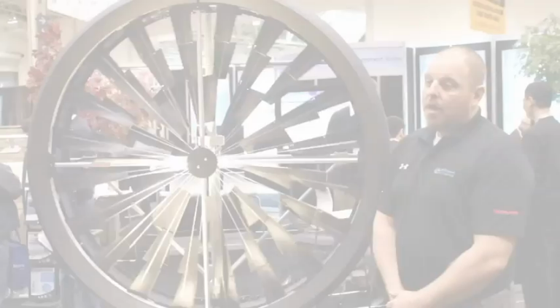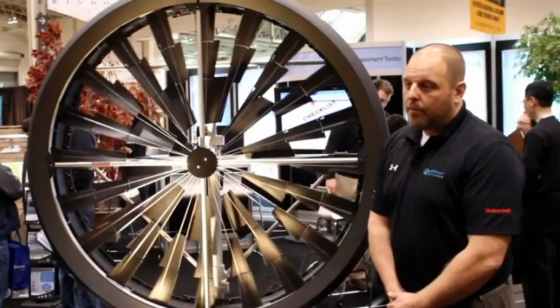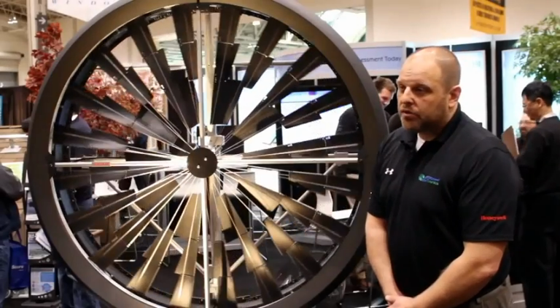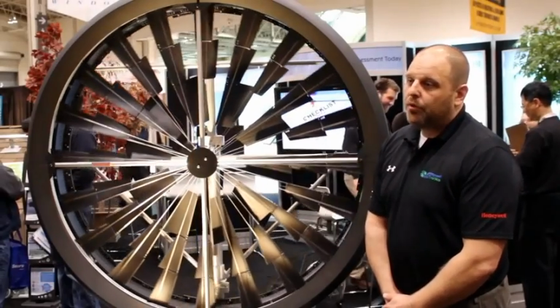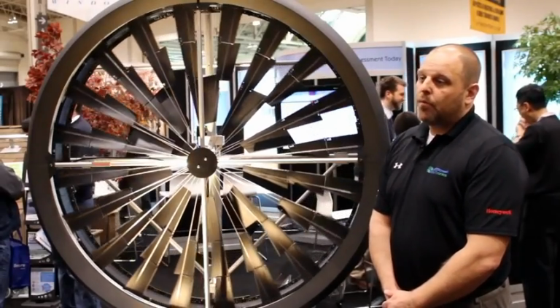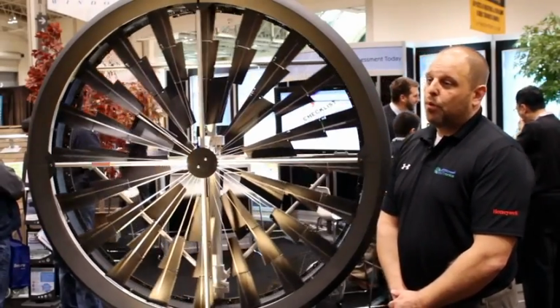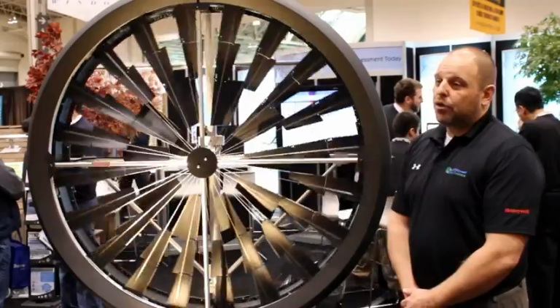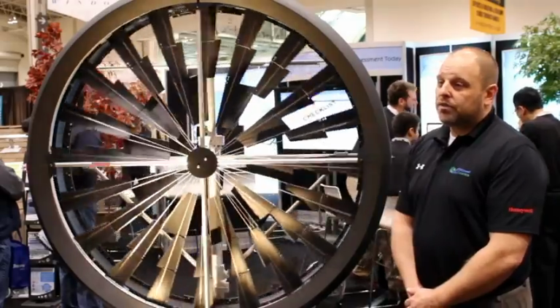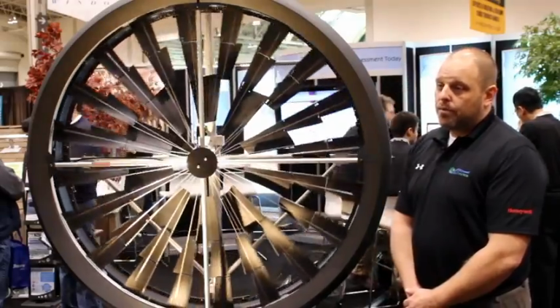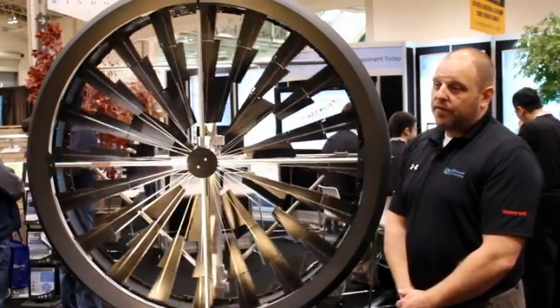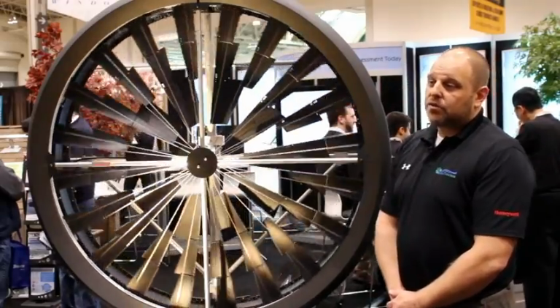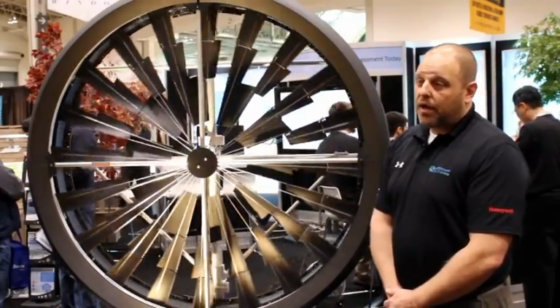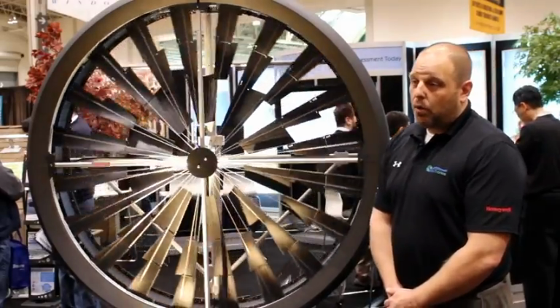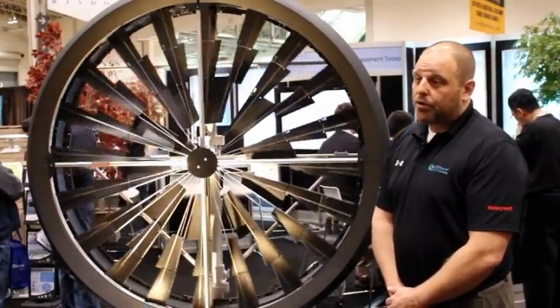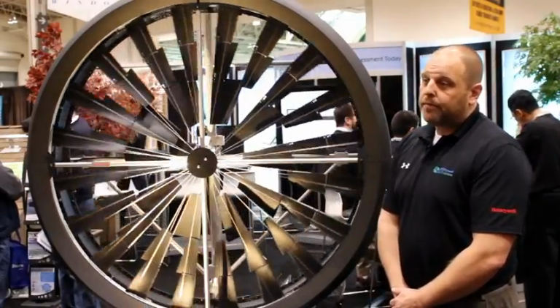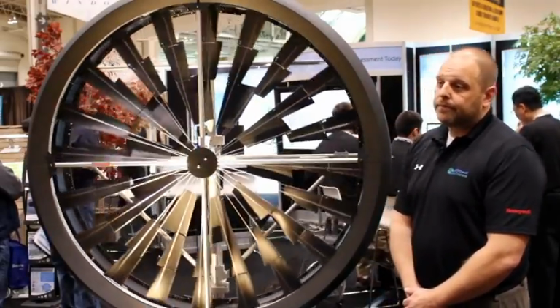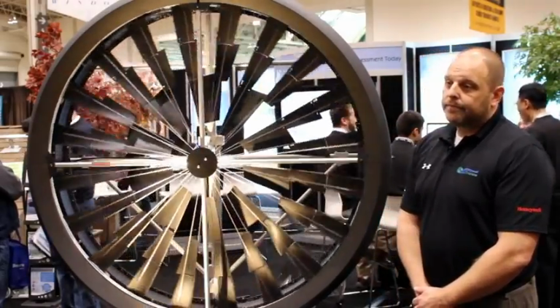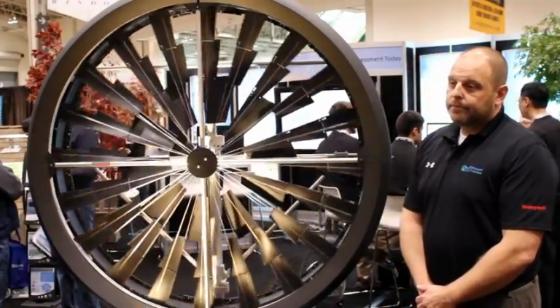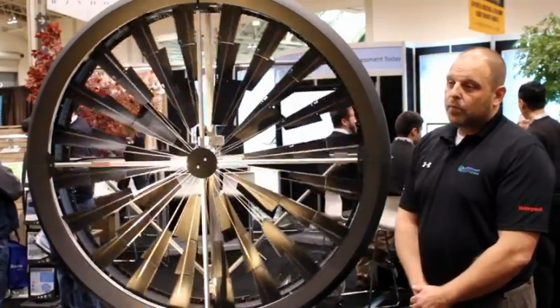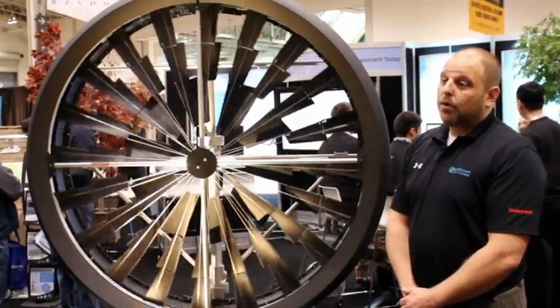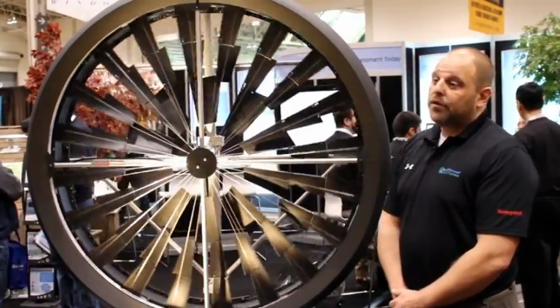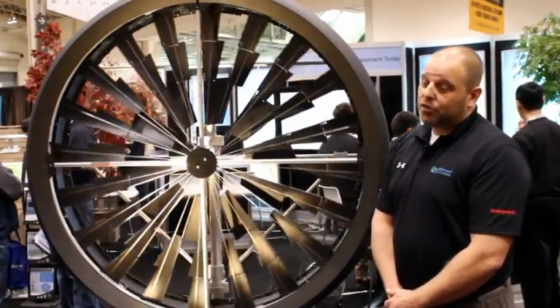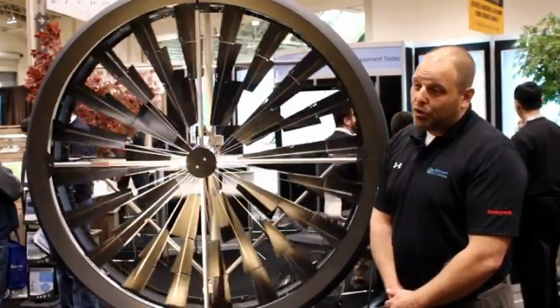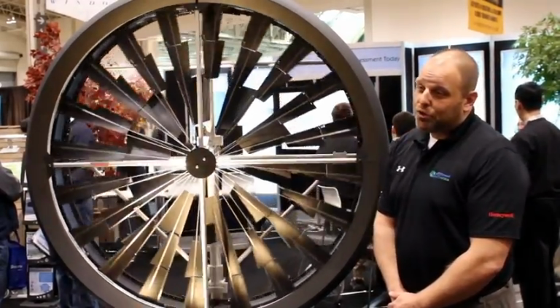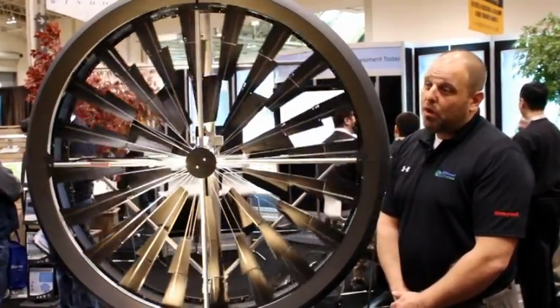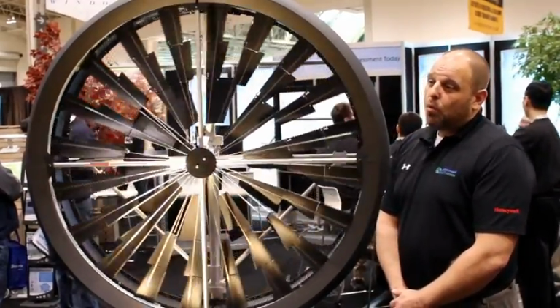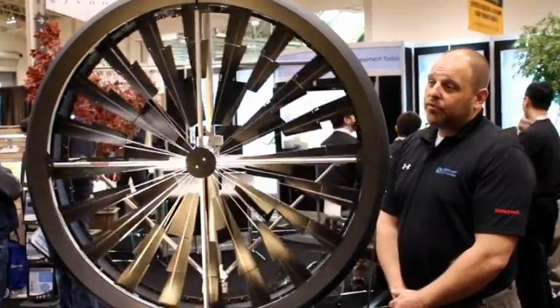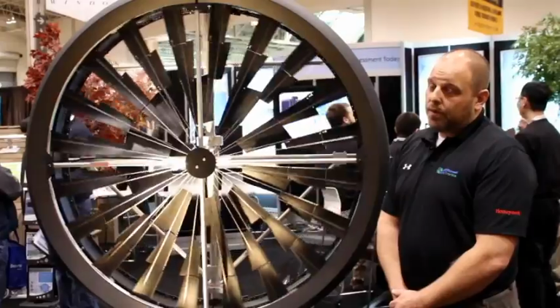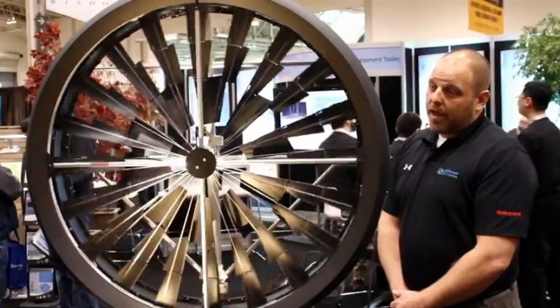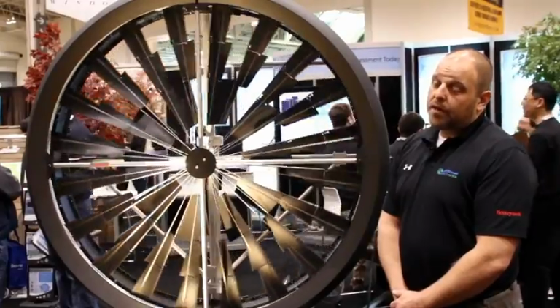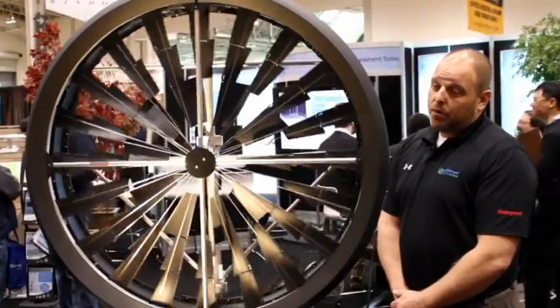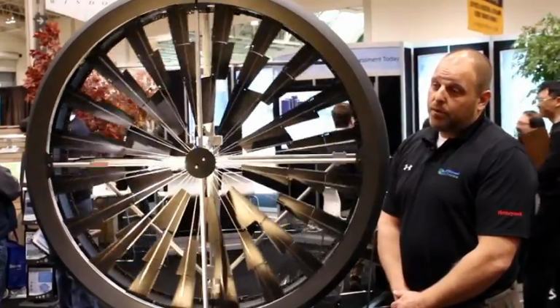Hi, I'm Martin Zeltner and I'm with Windtronics — we're the manufacturer of the Honeywell Wind Turbine. We are here today at the Toronto Home Show with Sona Park Canada in the Blueway booth.